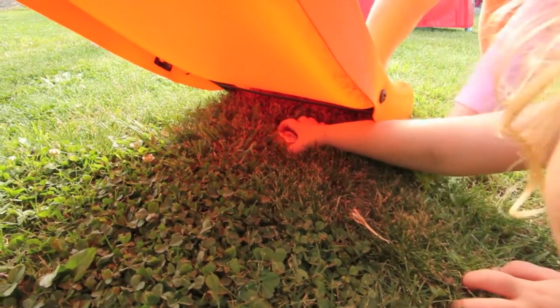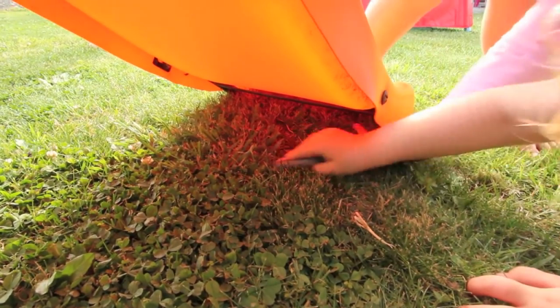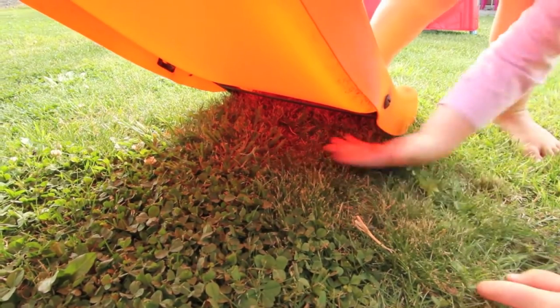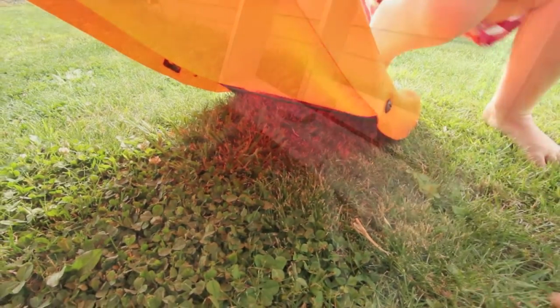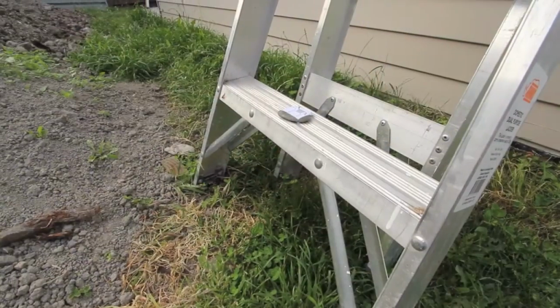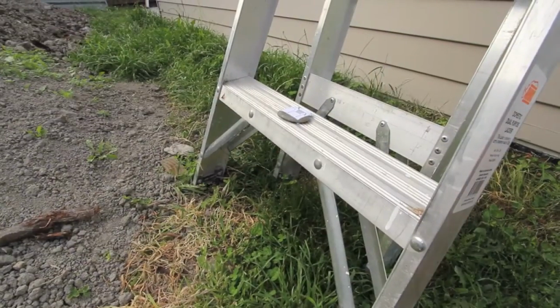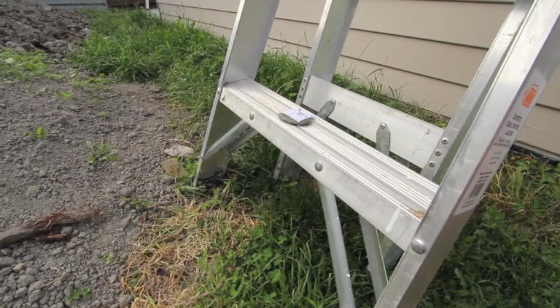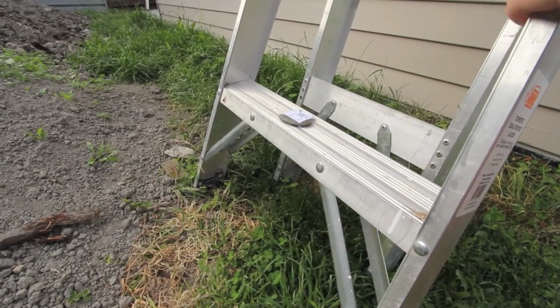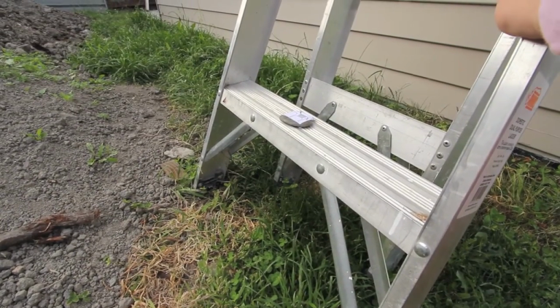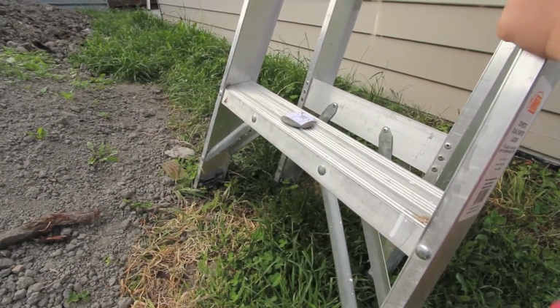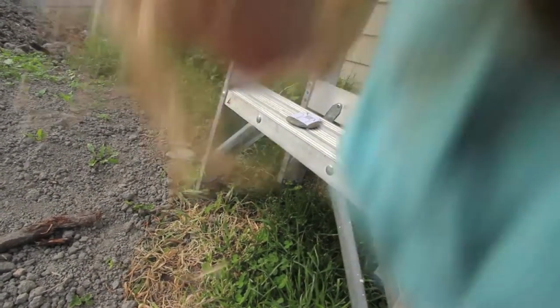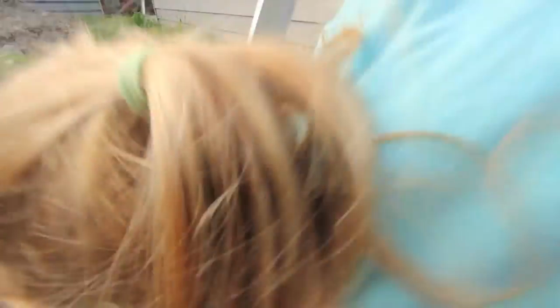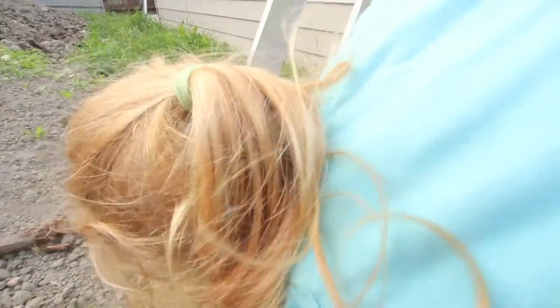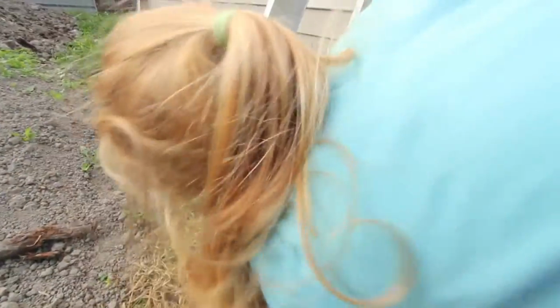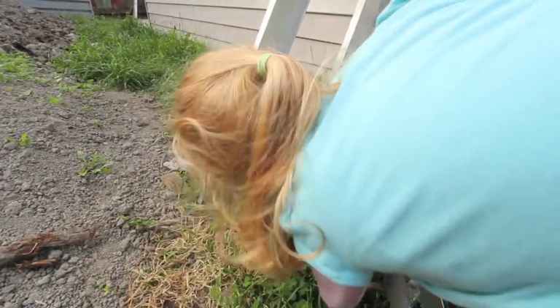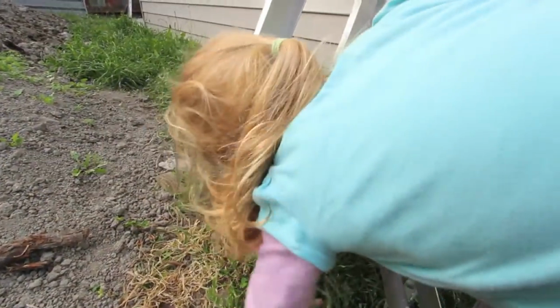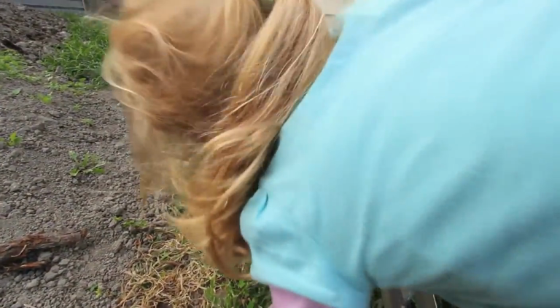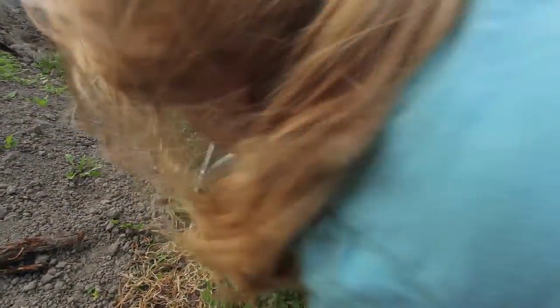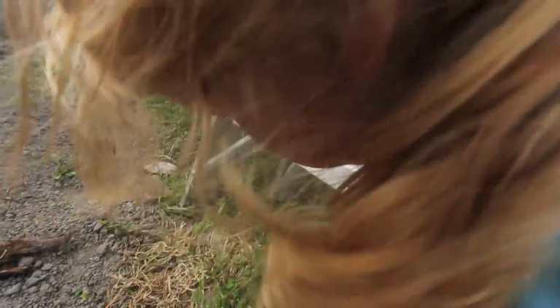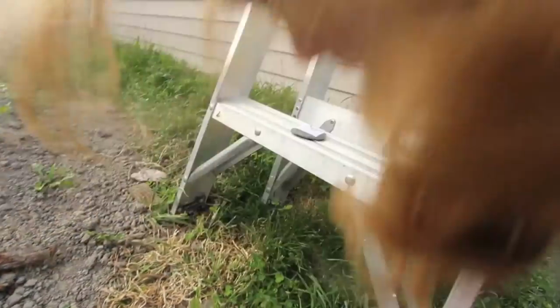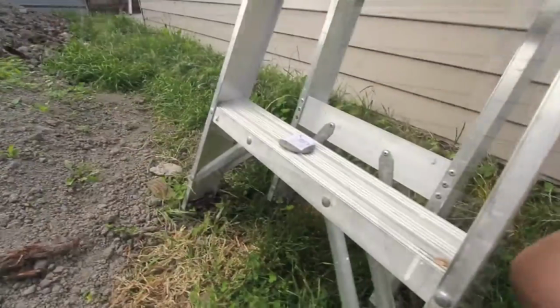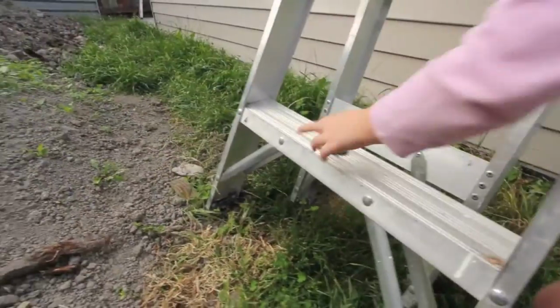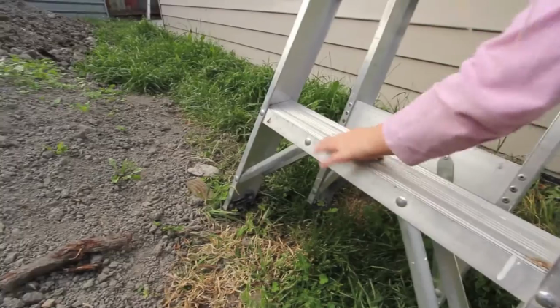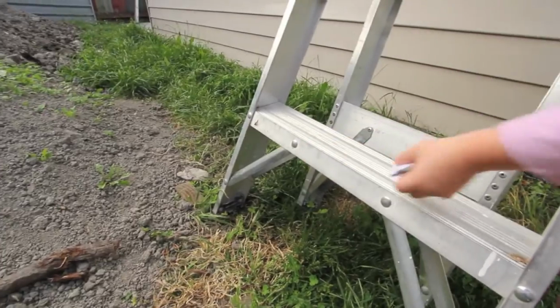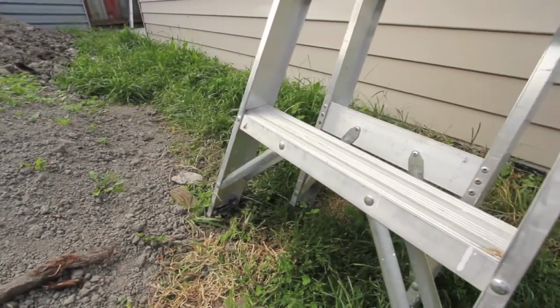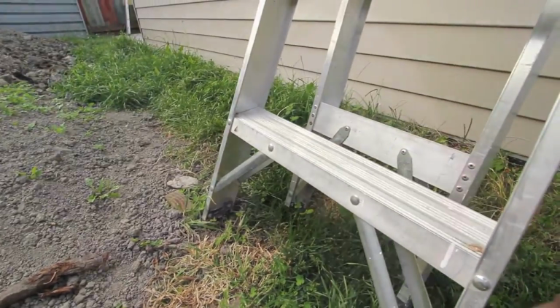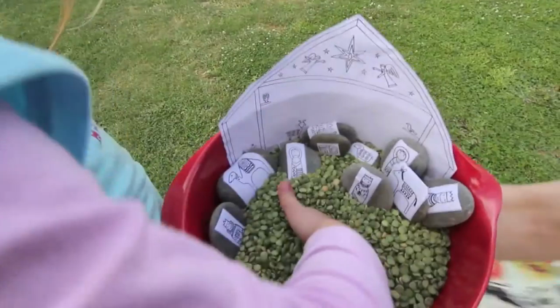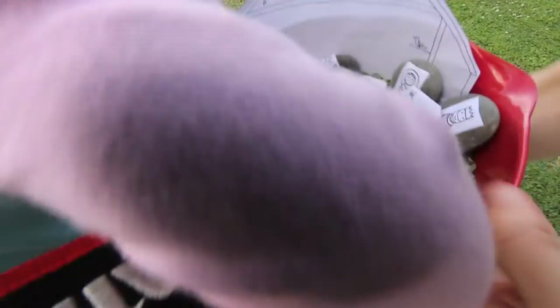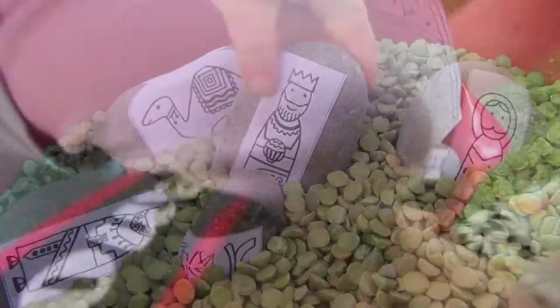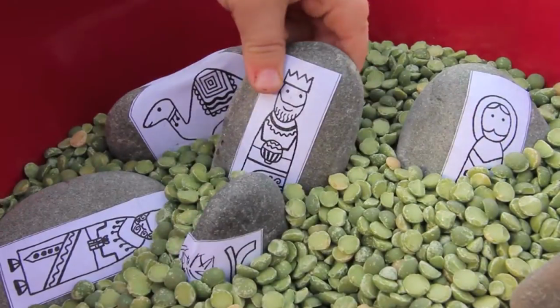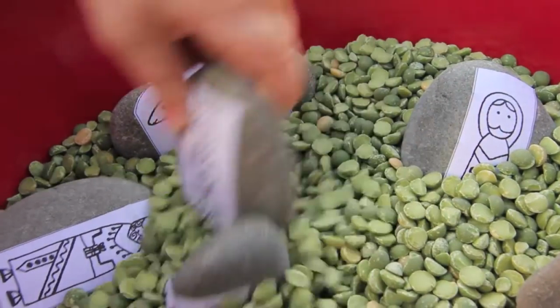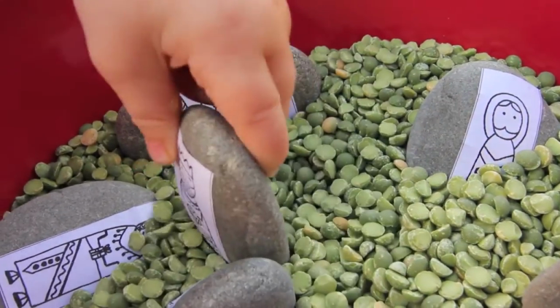The children used visual processing skills, discerning an object amongst its surroundings. And the tactile sensations of playing with different textured playthings from nature — rocks and the split peas — provided a rich sensory play experience.